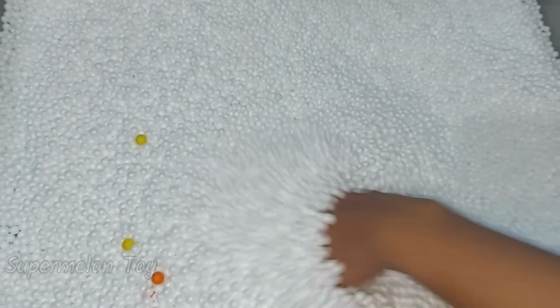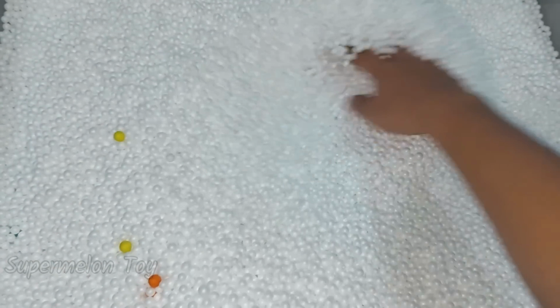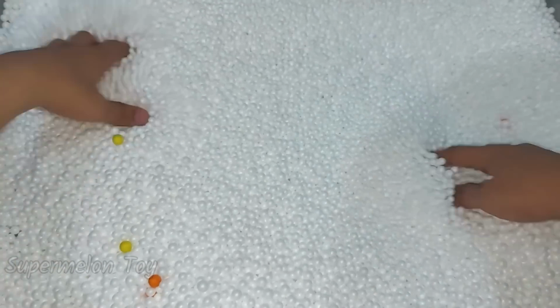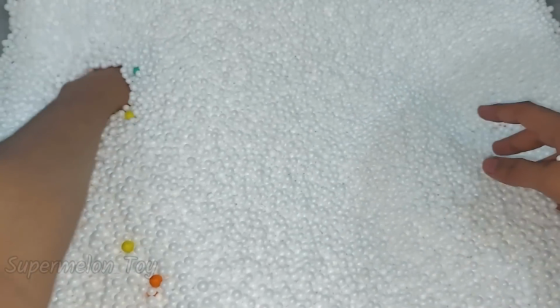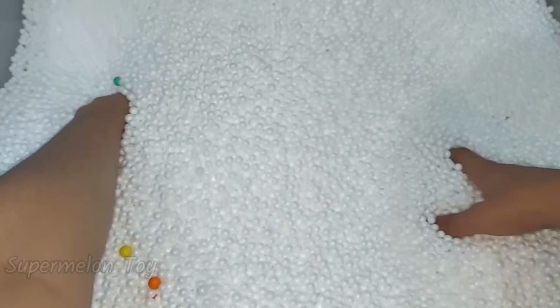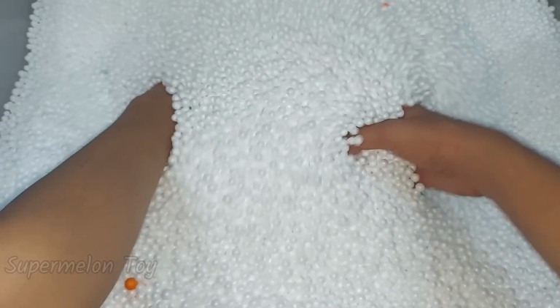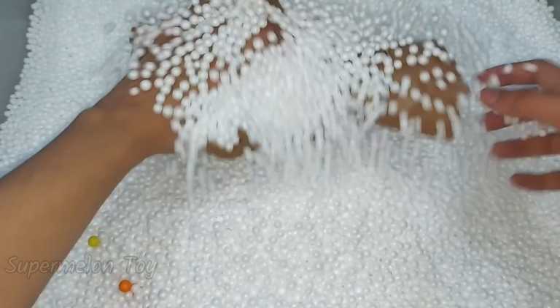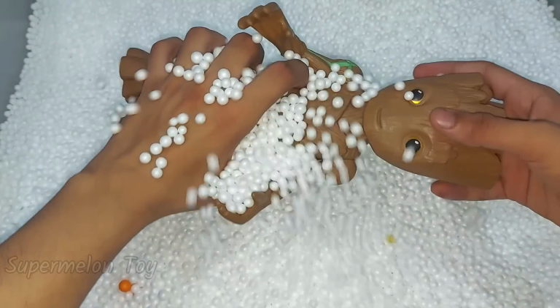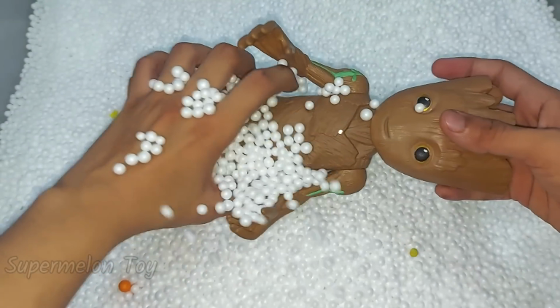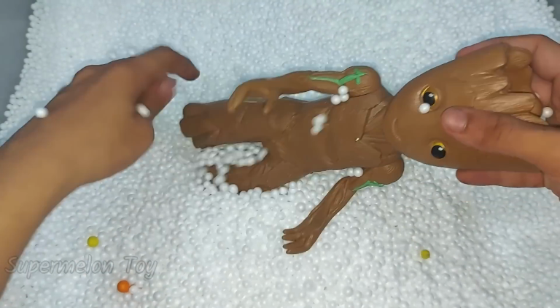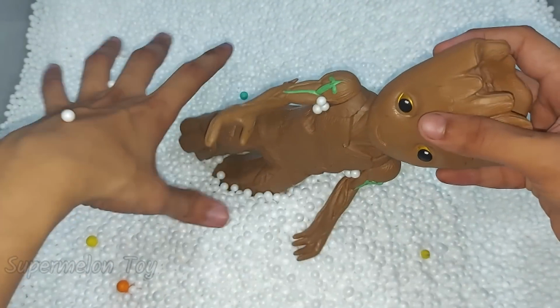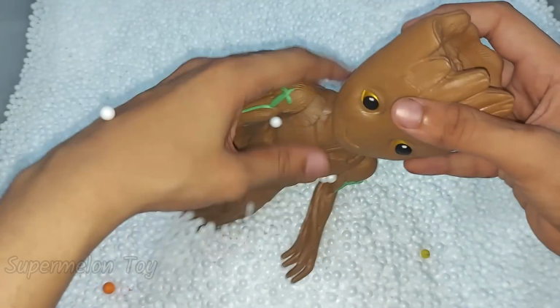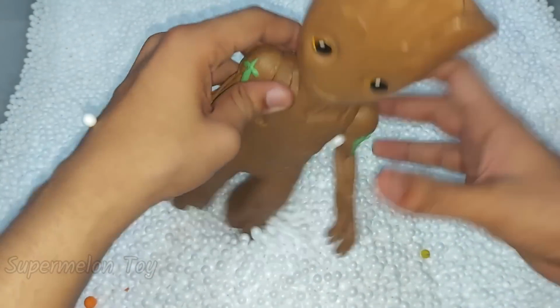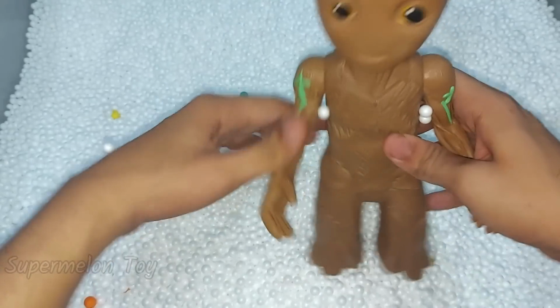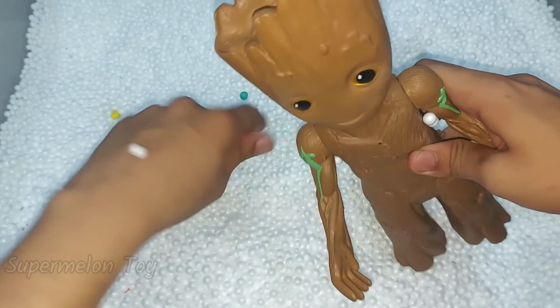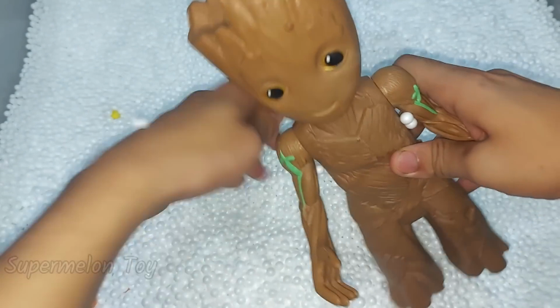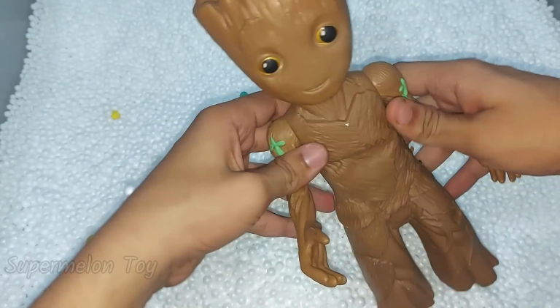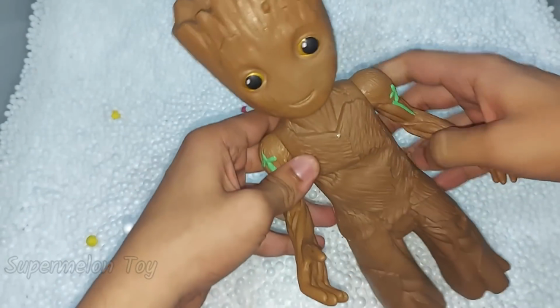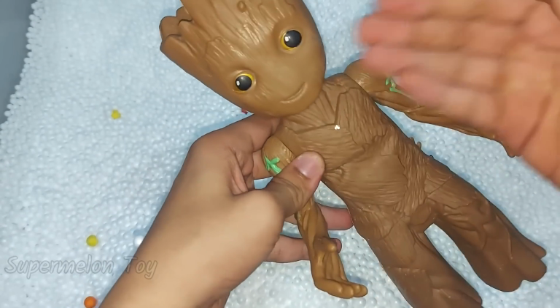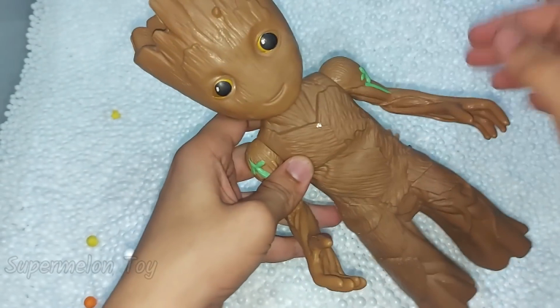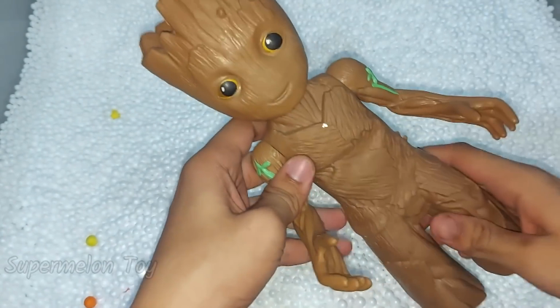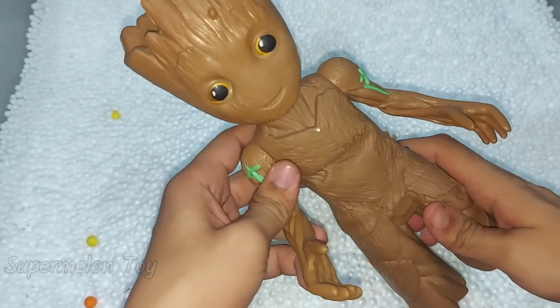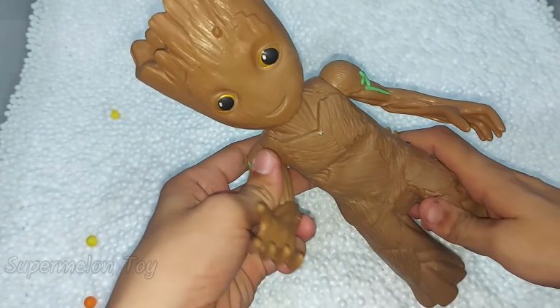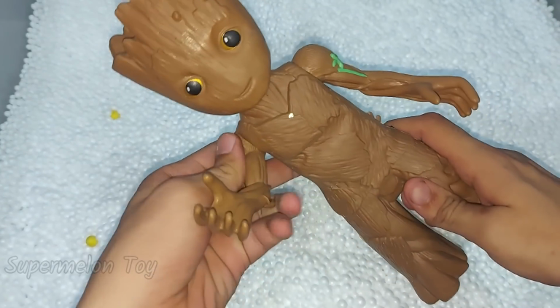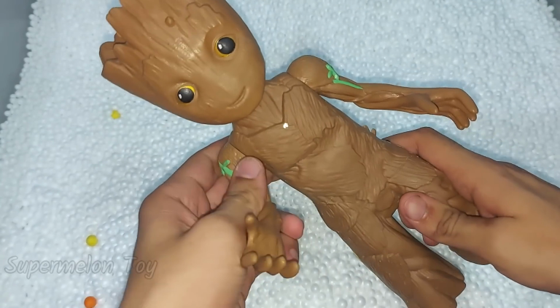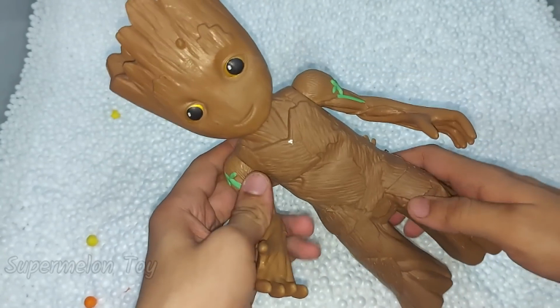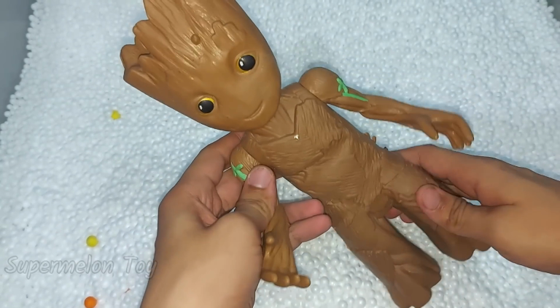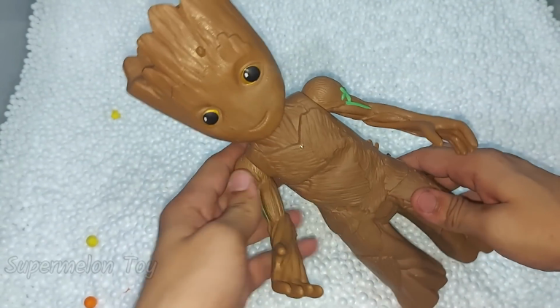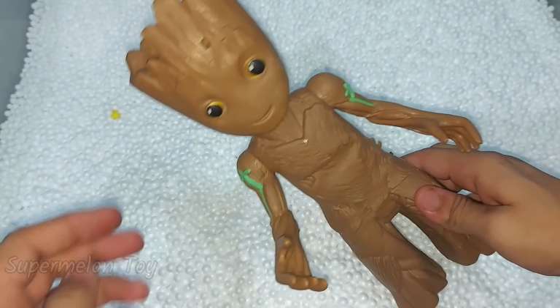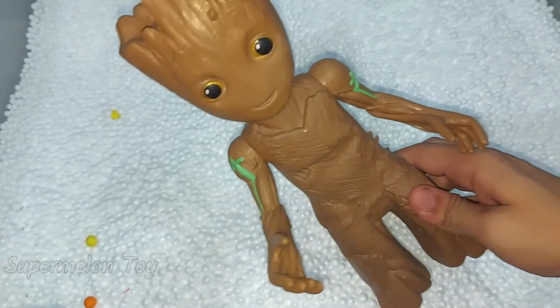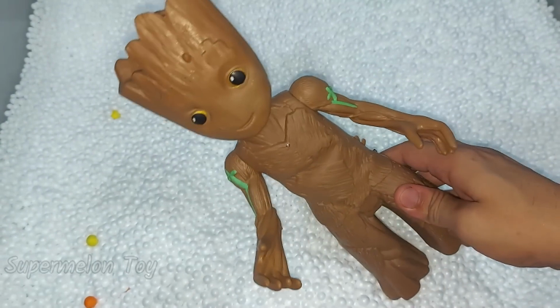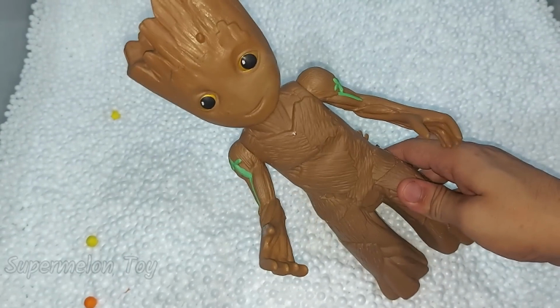Let's see what is here inside. Oh wow, he's cute and innocent — look at his eyes. He is Groot!